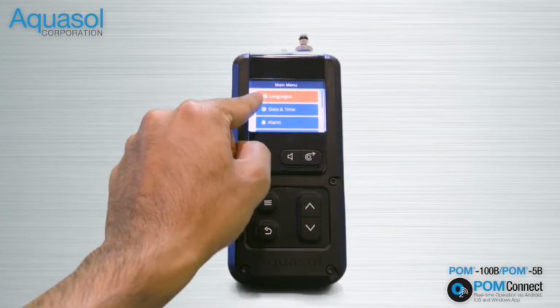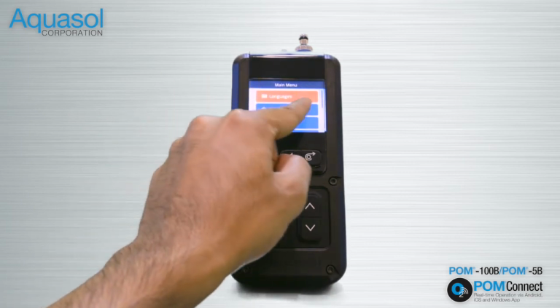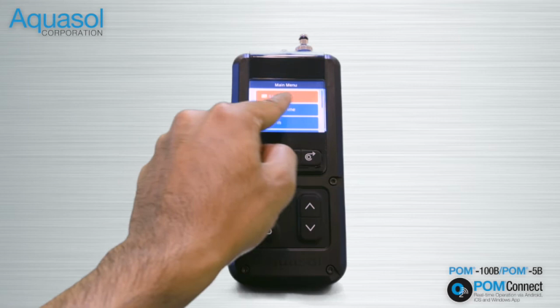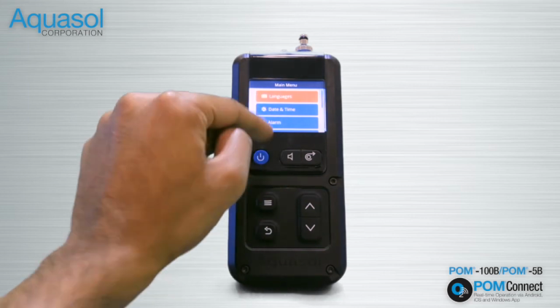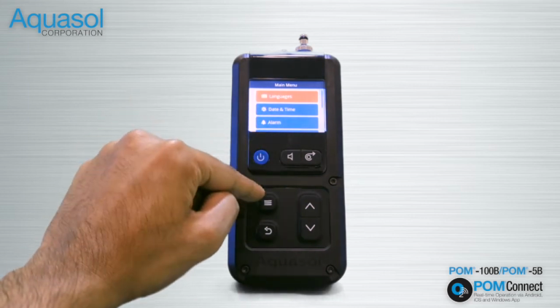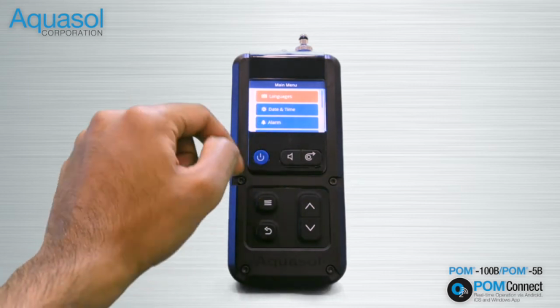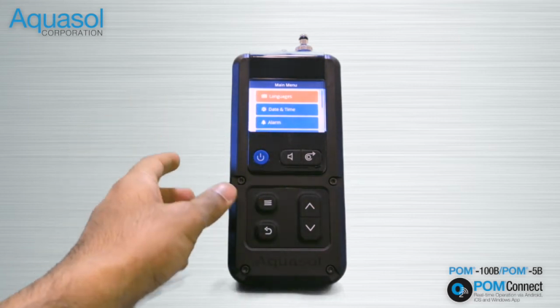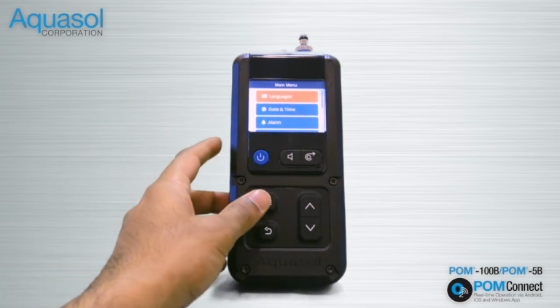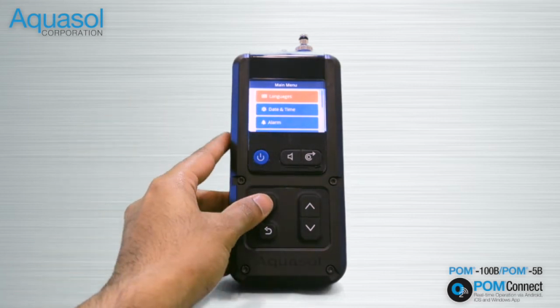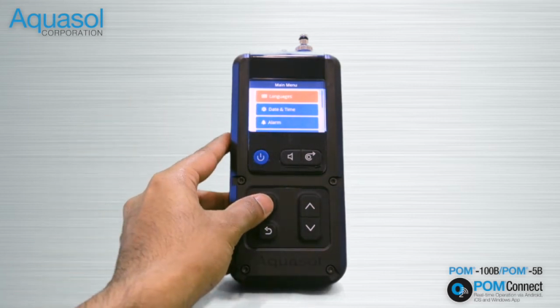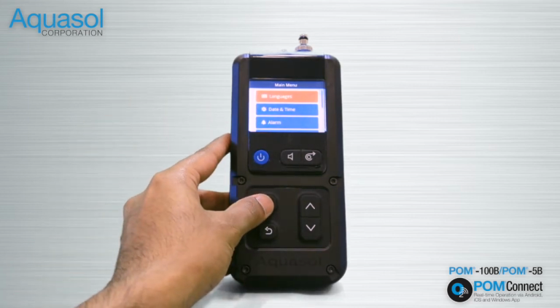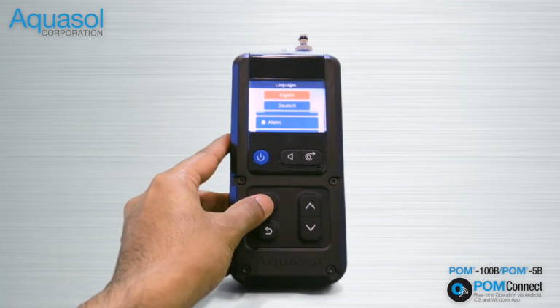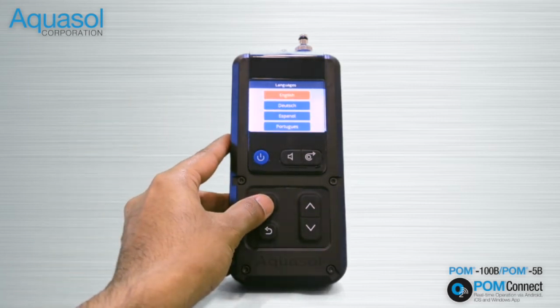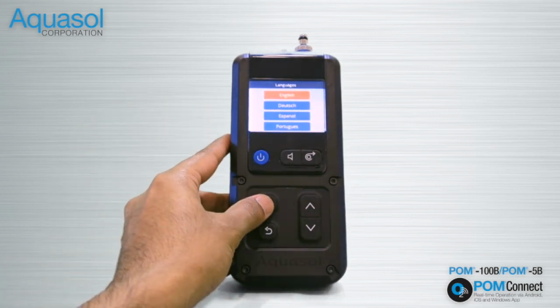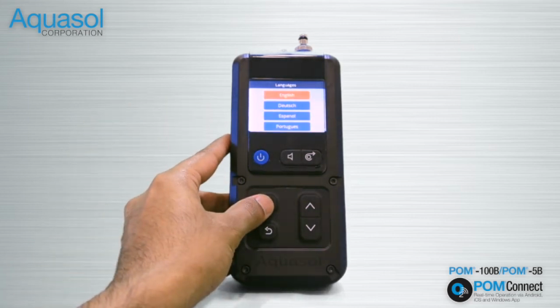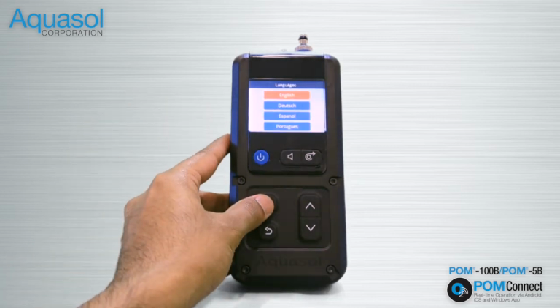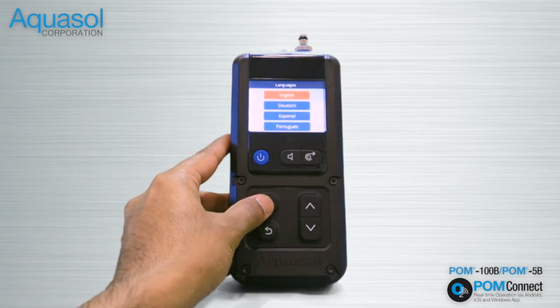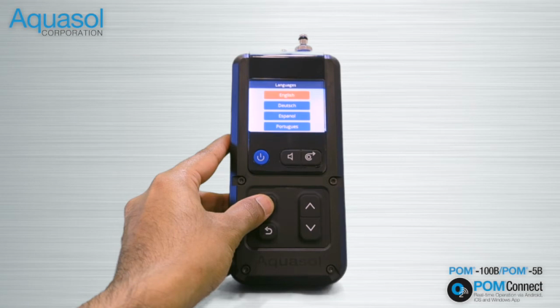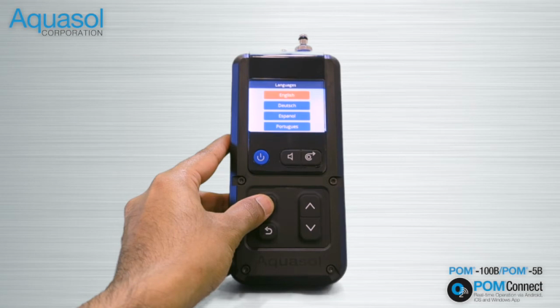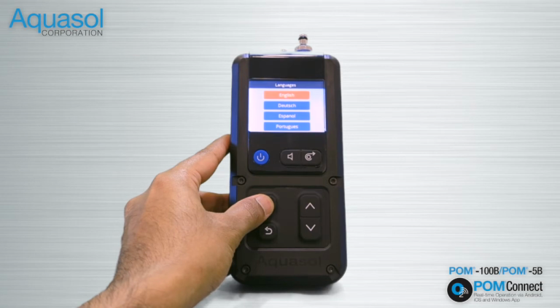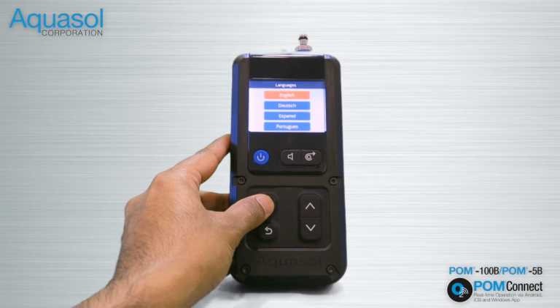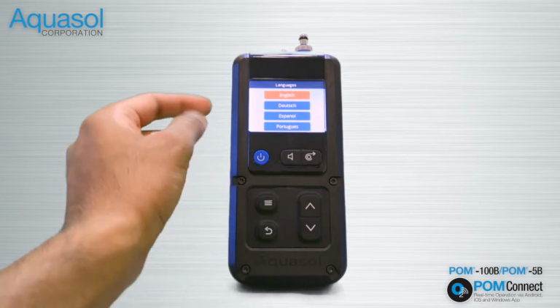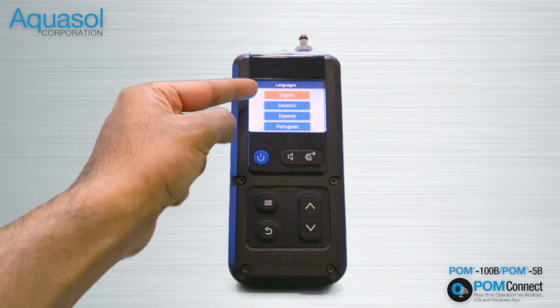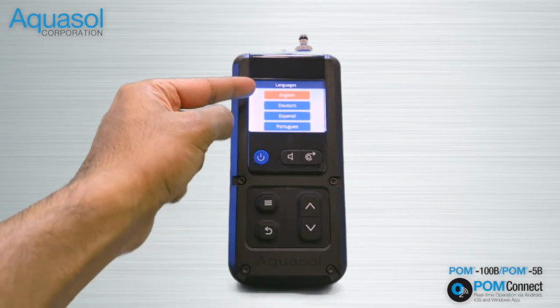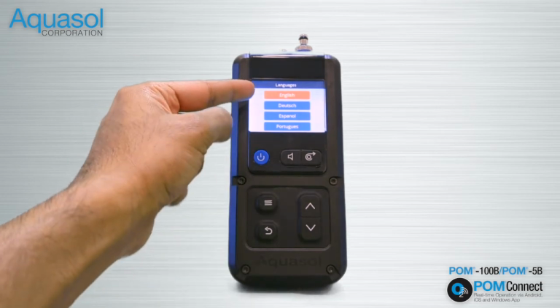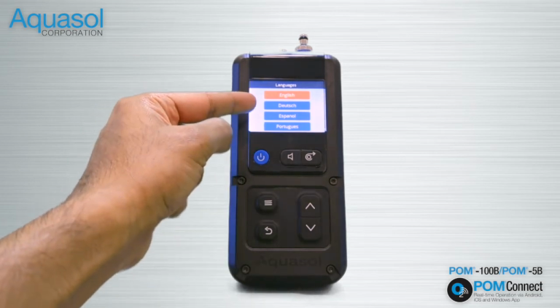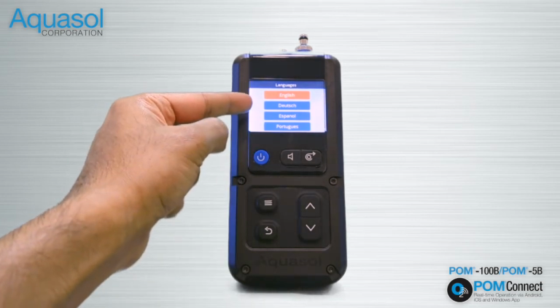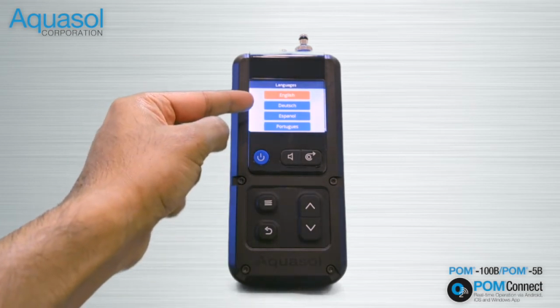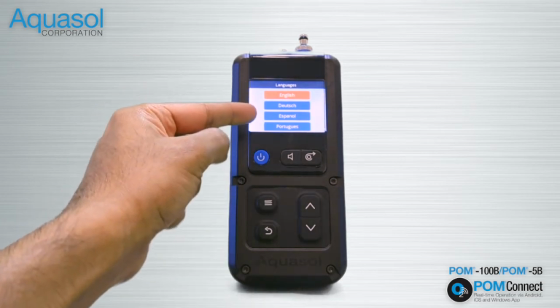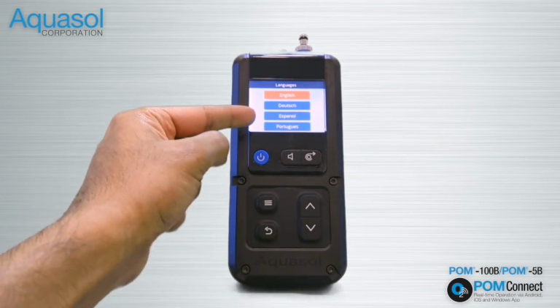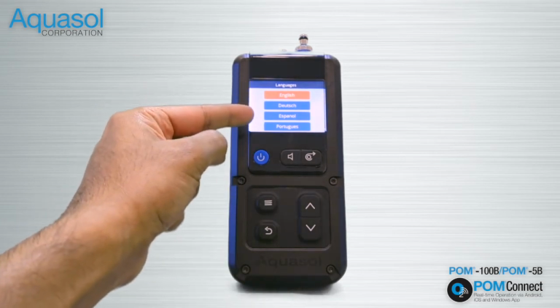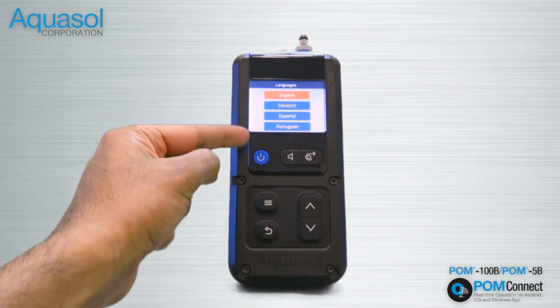Select Languages and press the menu enter button again. The Aquasol POM 100B comes with four preset languages: English, German, Spanish, and Portuguese.